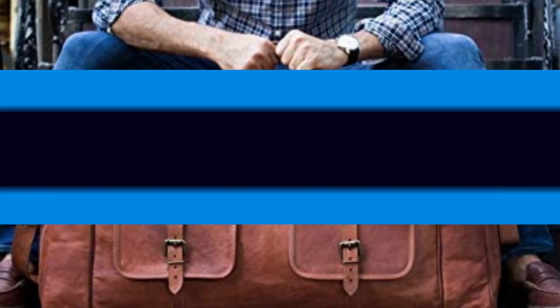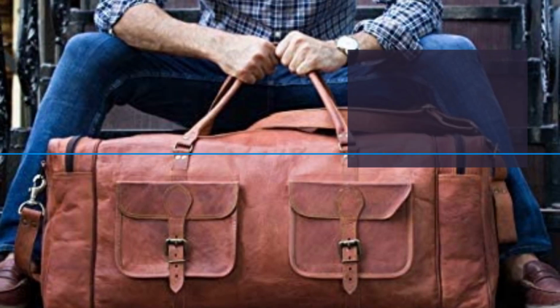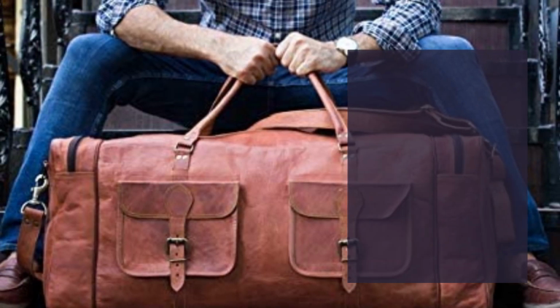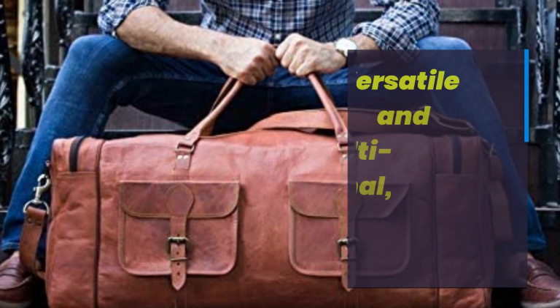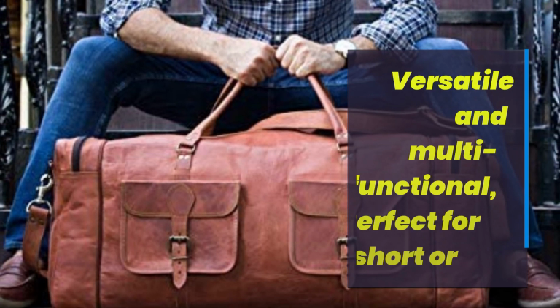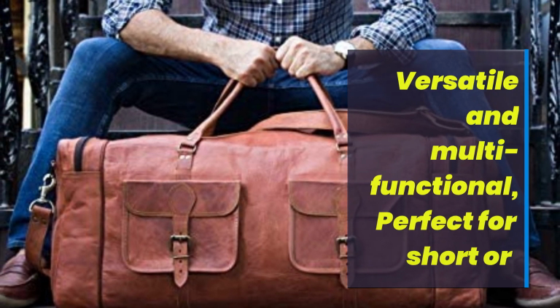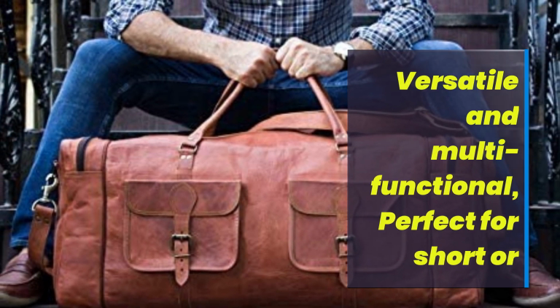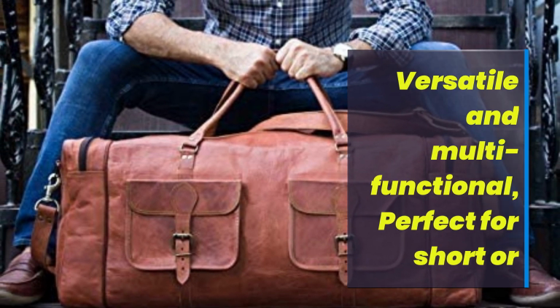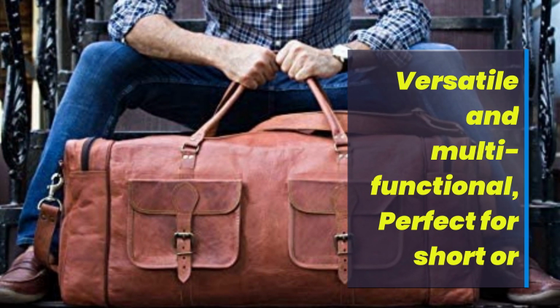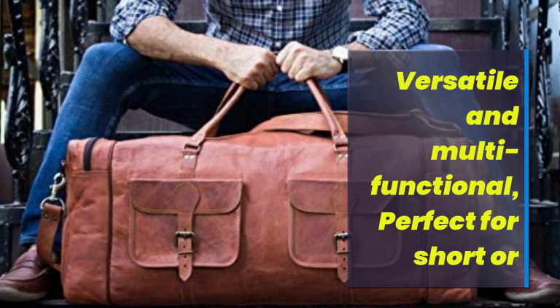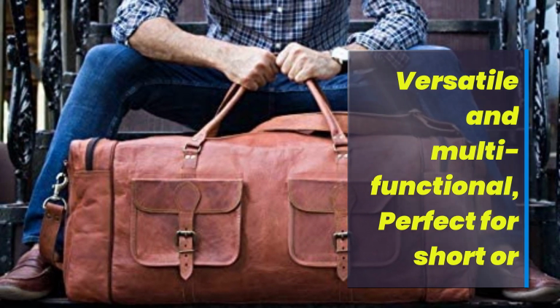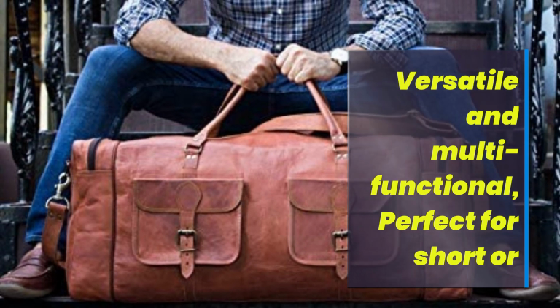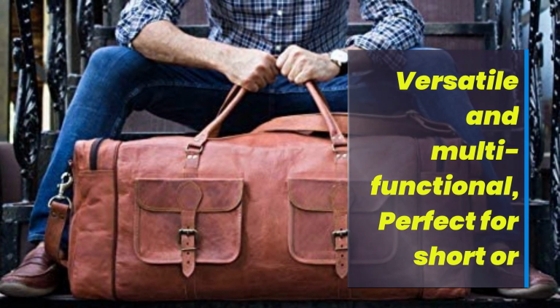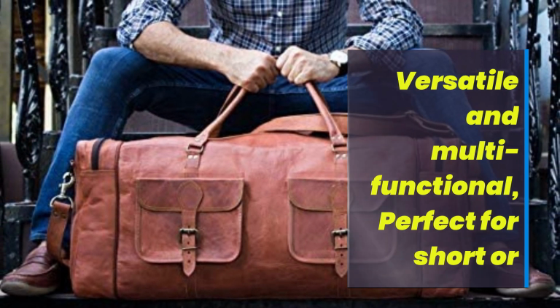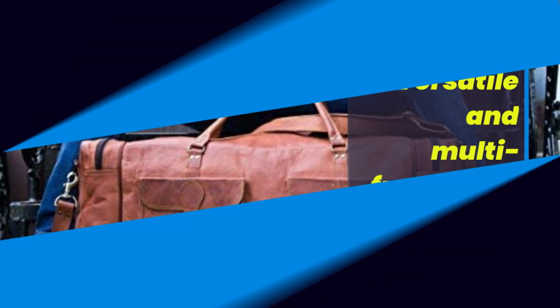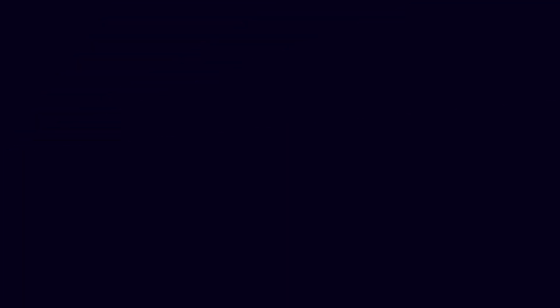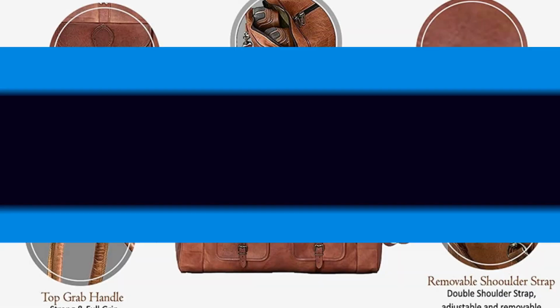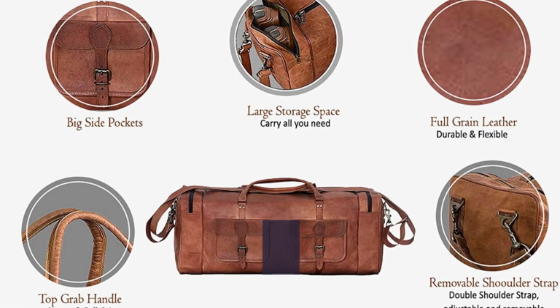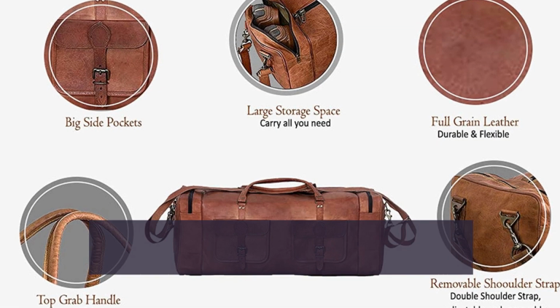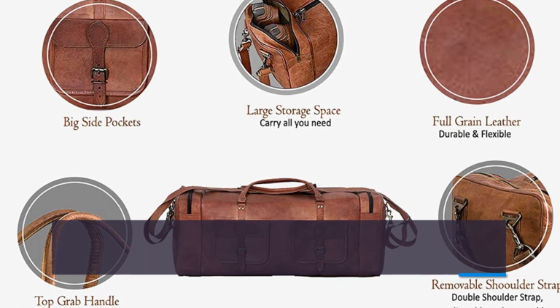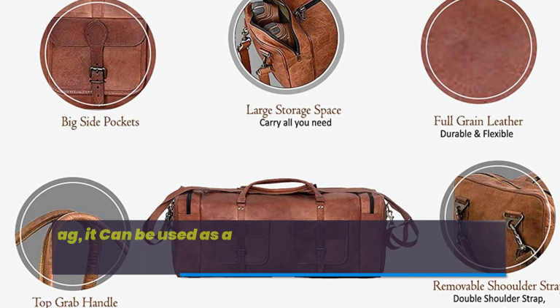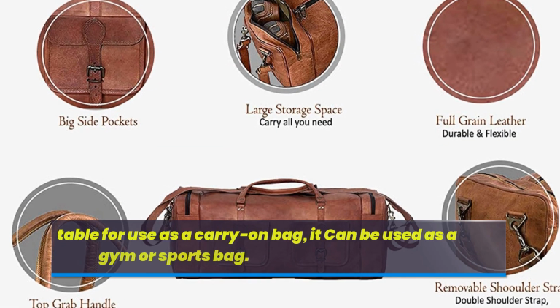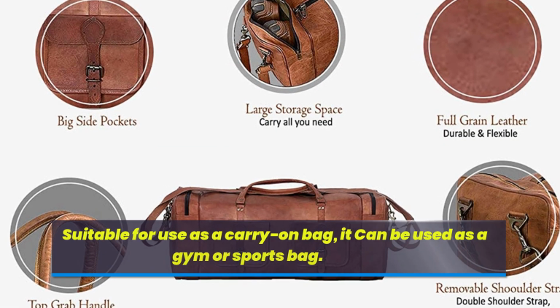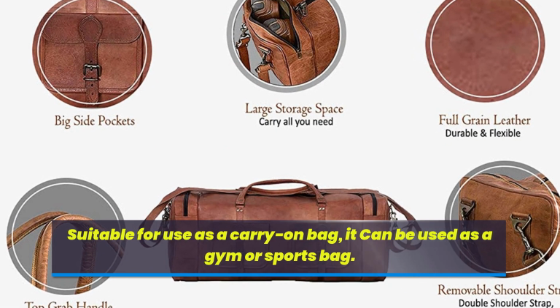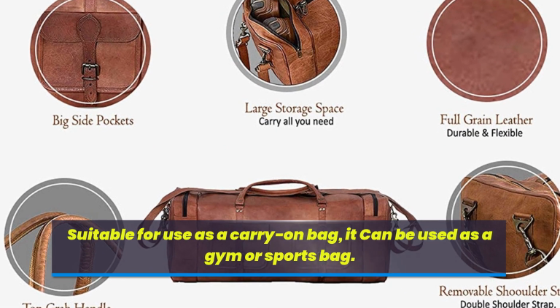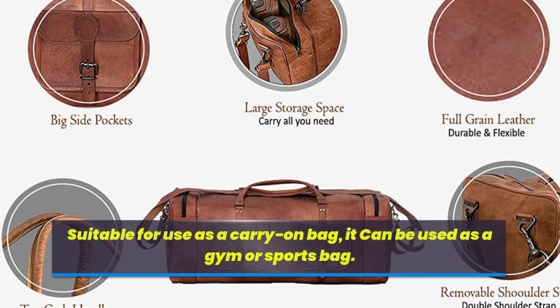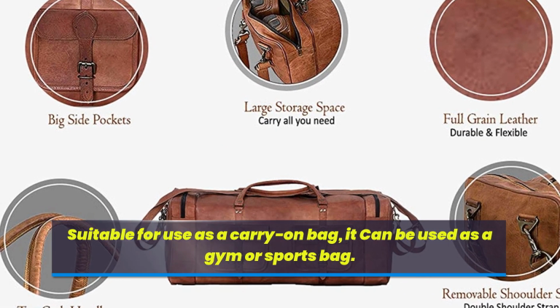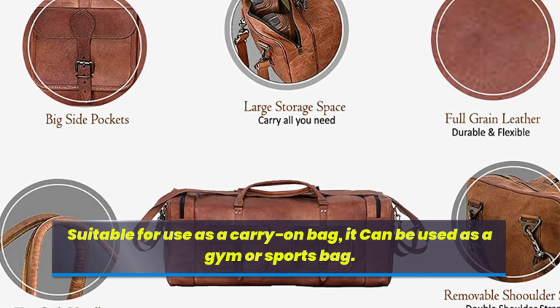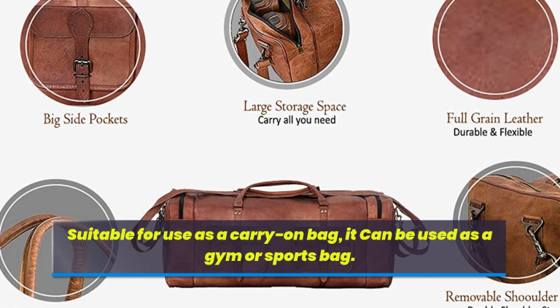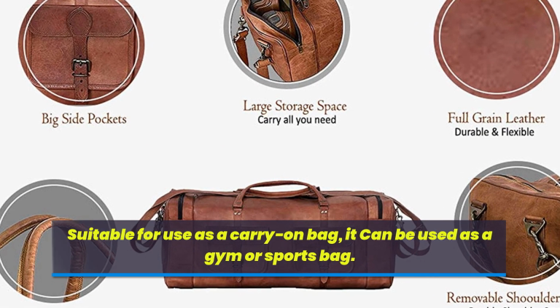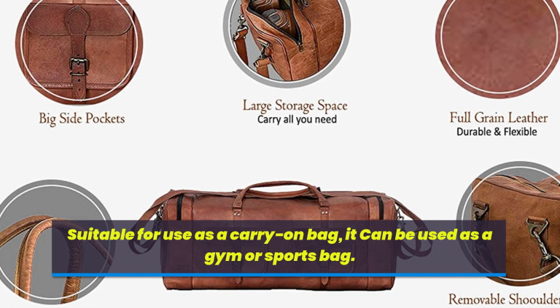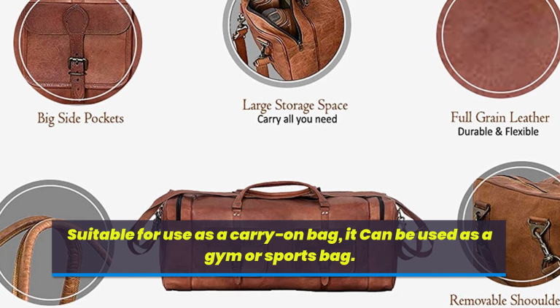Versatile and multifunctional, perfect for short or long trips. Suitable for use as a carry-on bag, and it can also be used as a gym or sports bag.